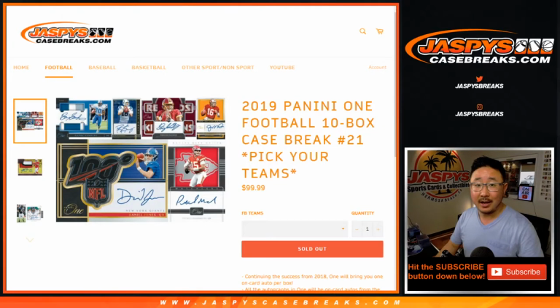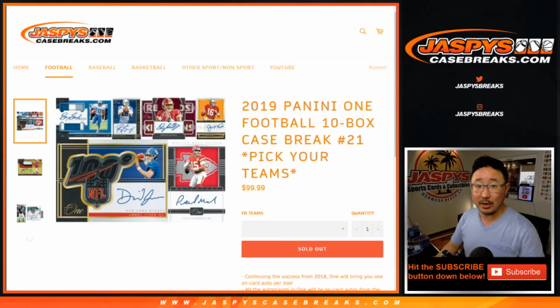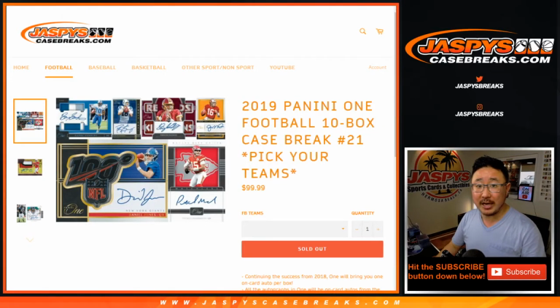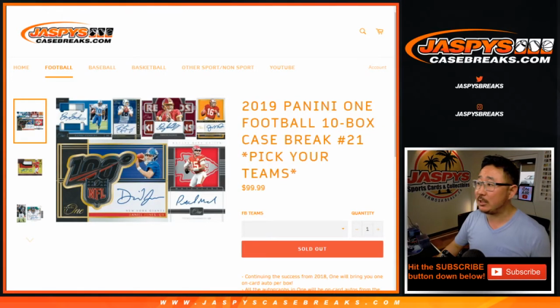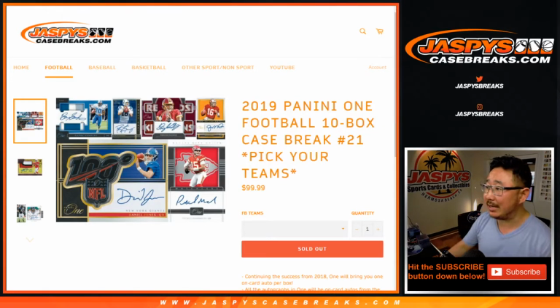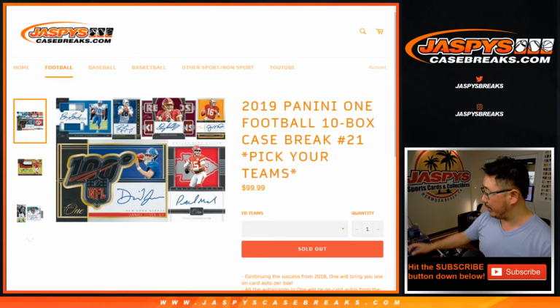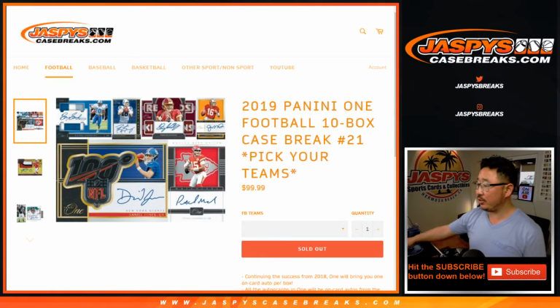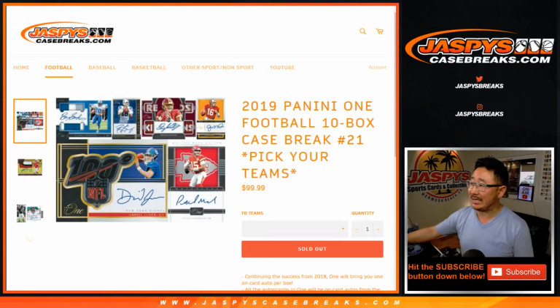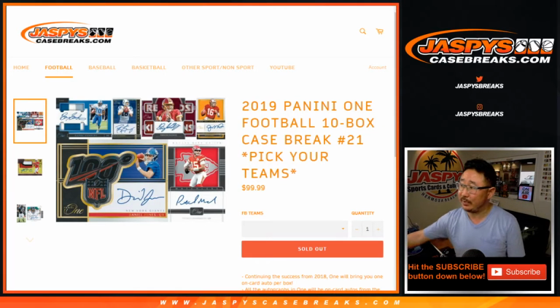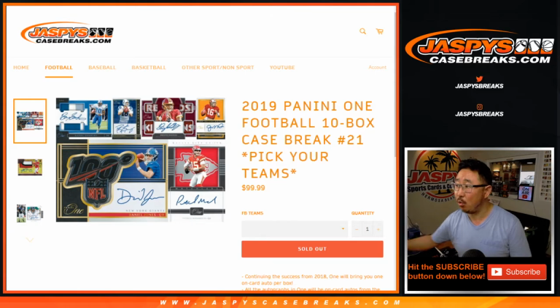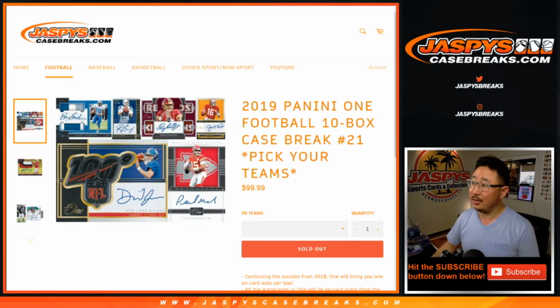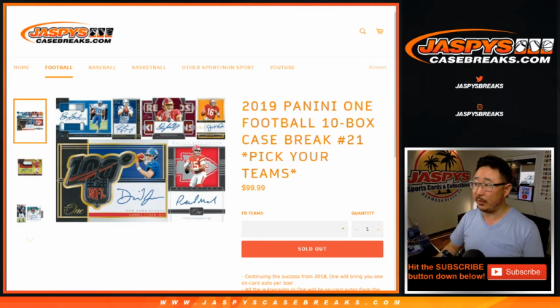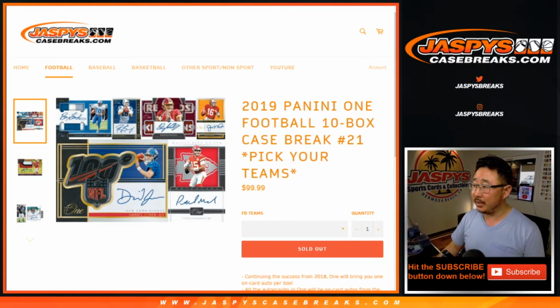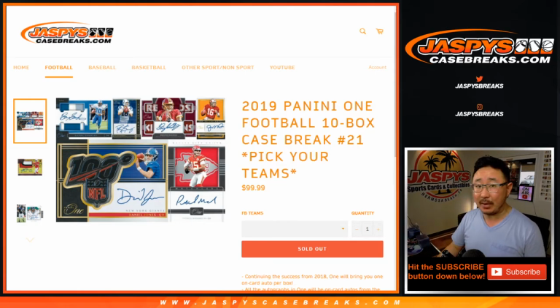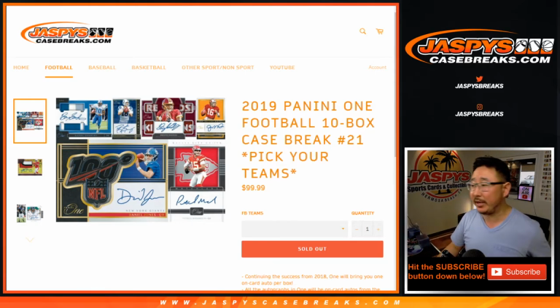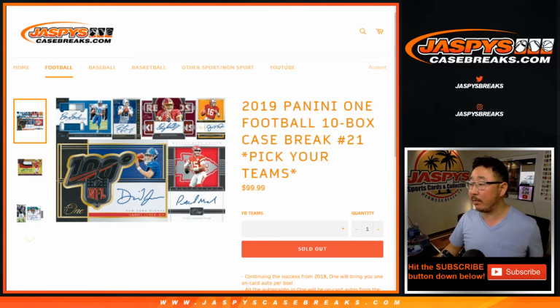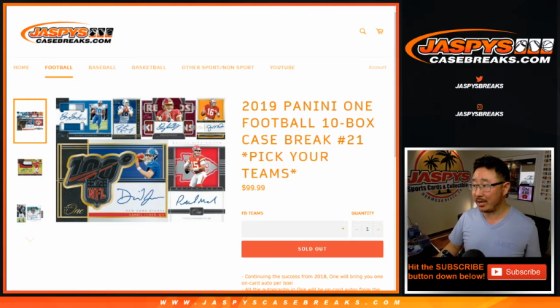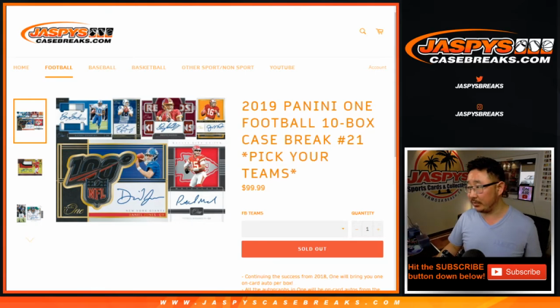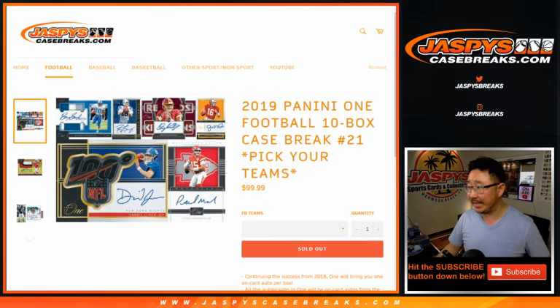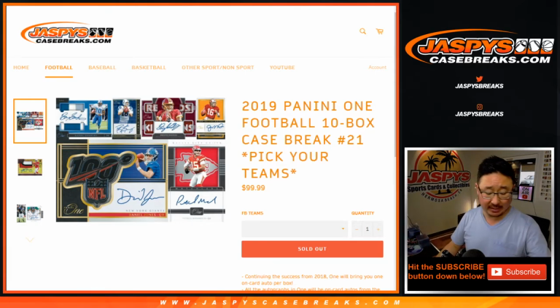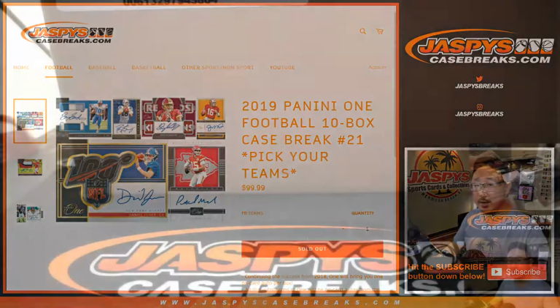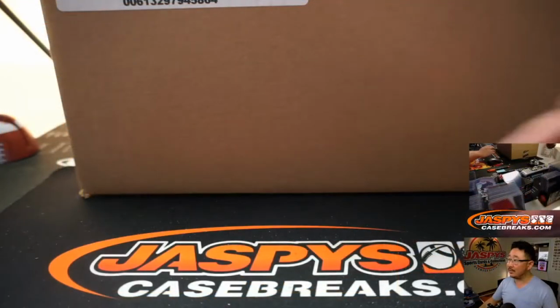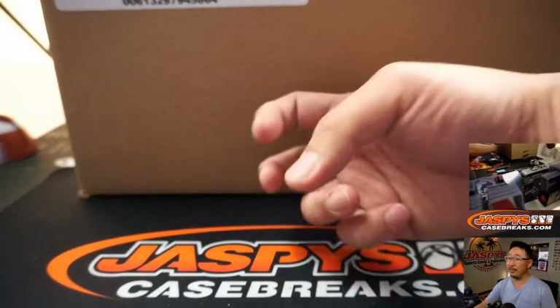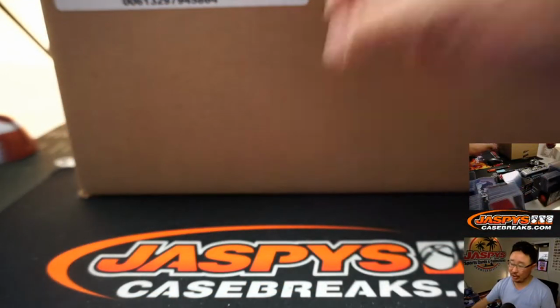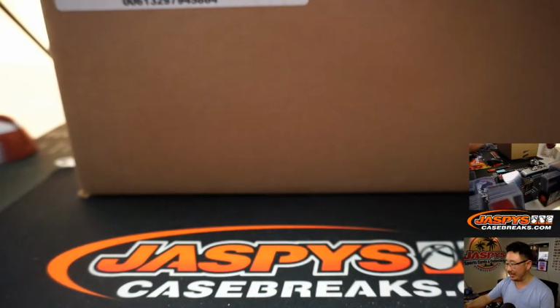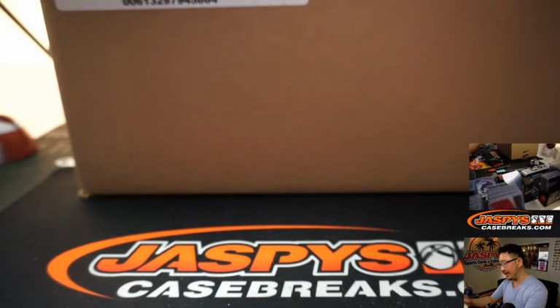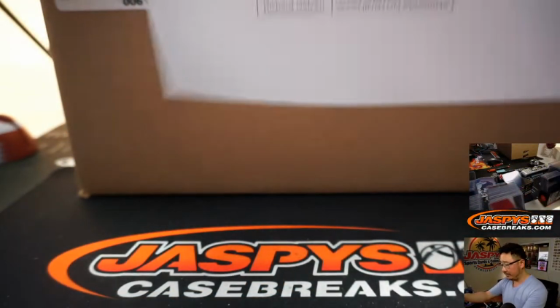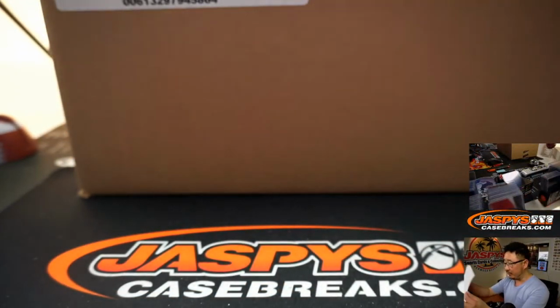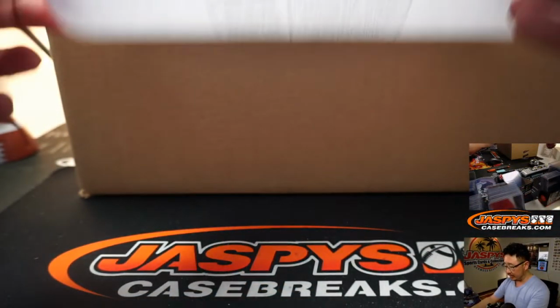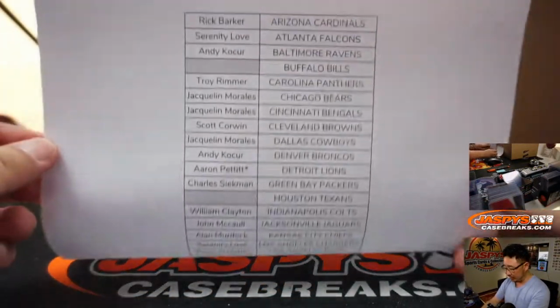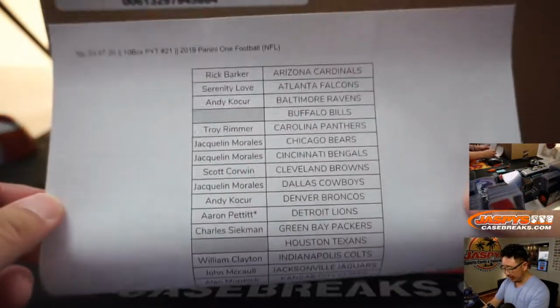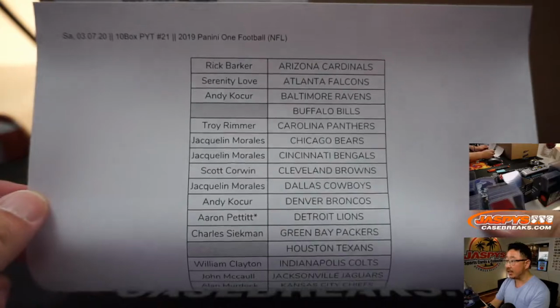Hi everyone, Joe for jazbeescasebreaks.com coming at you with 2019 Panini 1 football. 10 box pick your team number 21 from jazbeescasebreaks.com. This is also from a fresh master case. Big thanks to all of these folks for getting into the action.